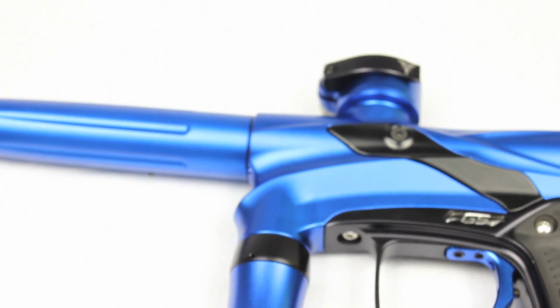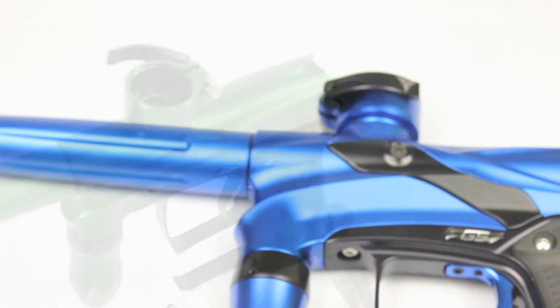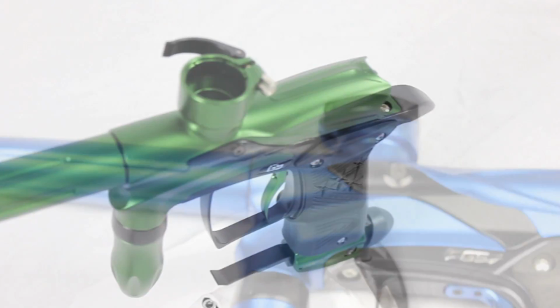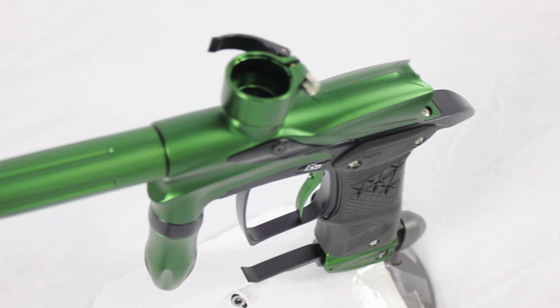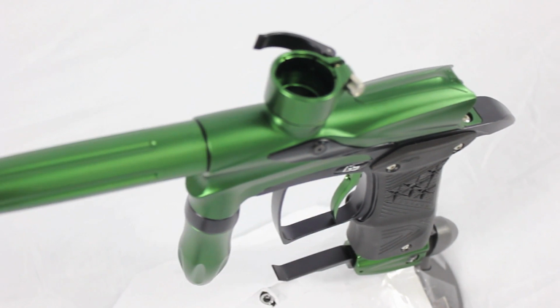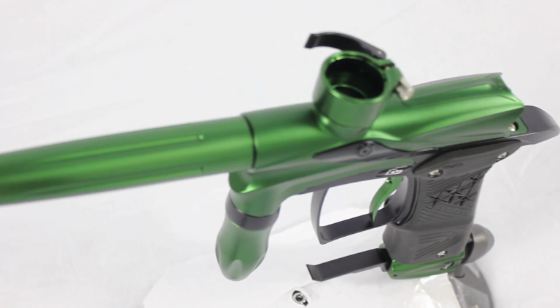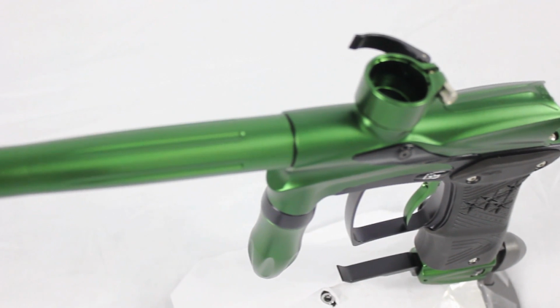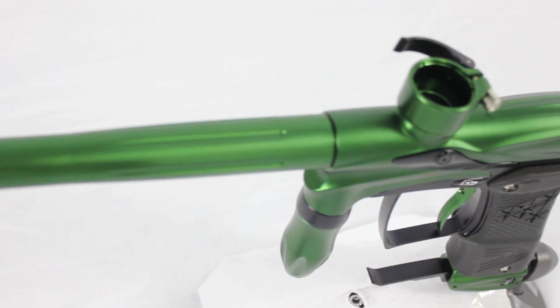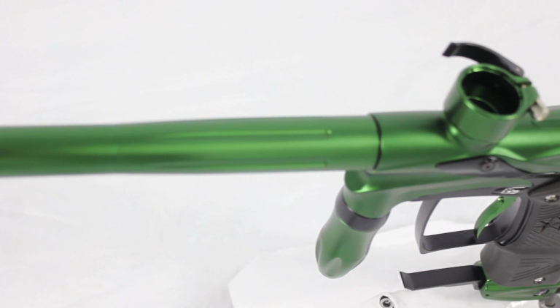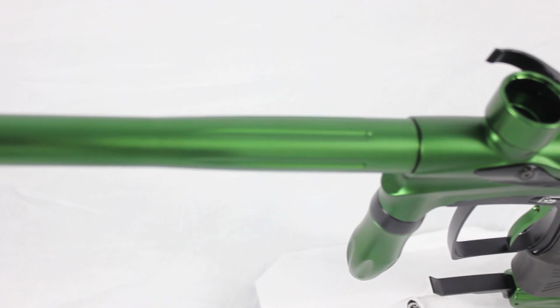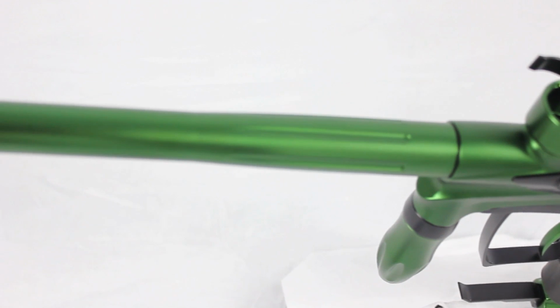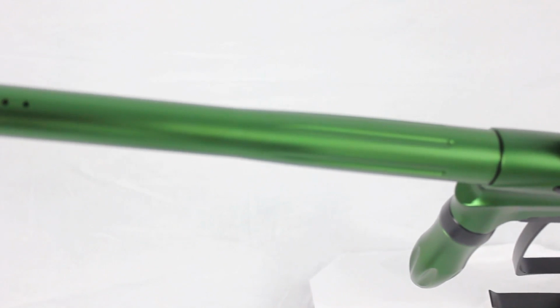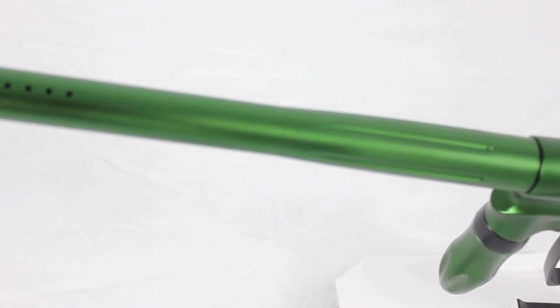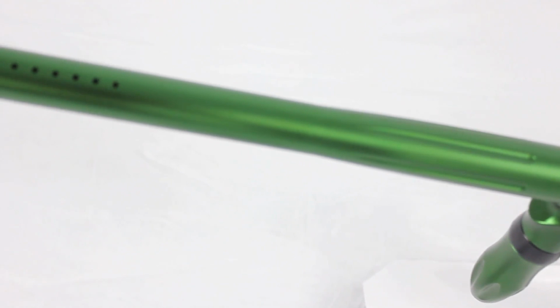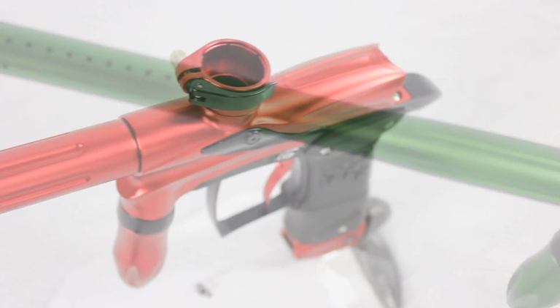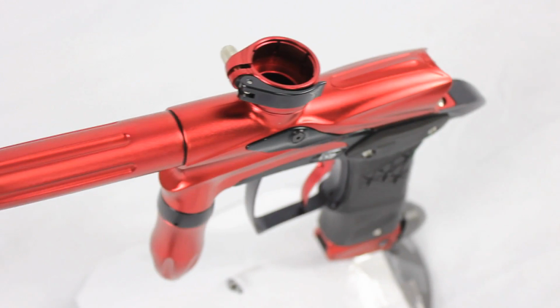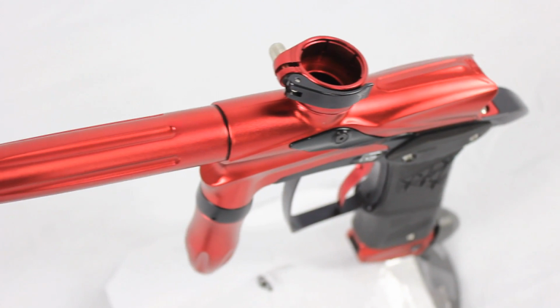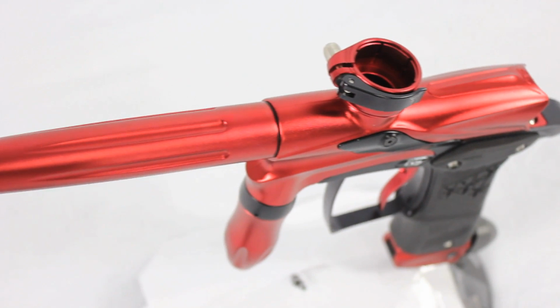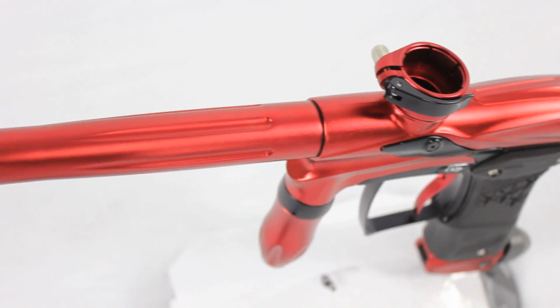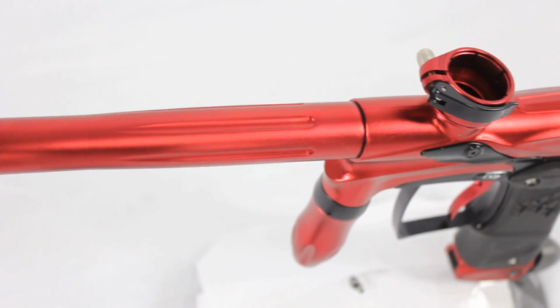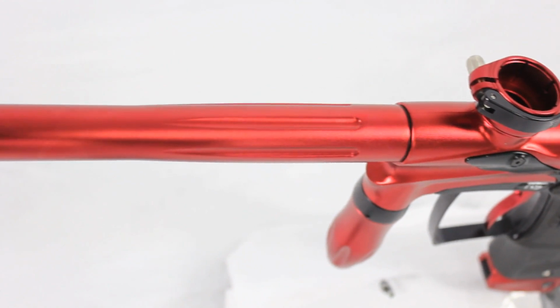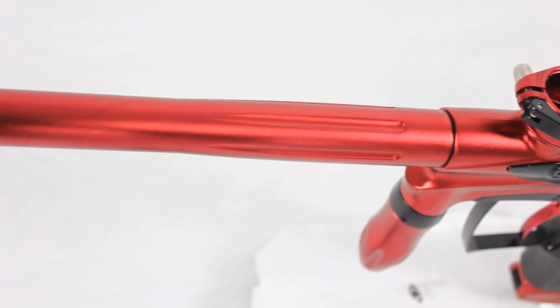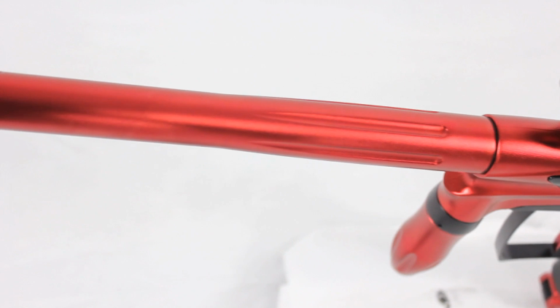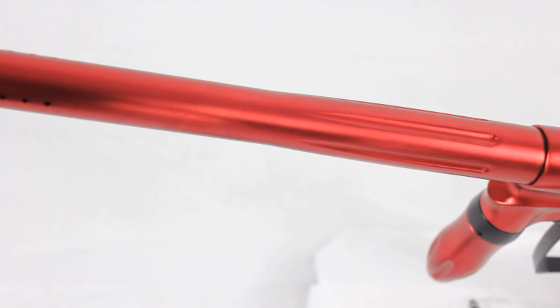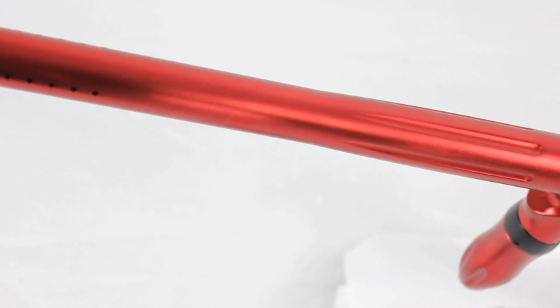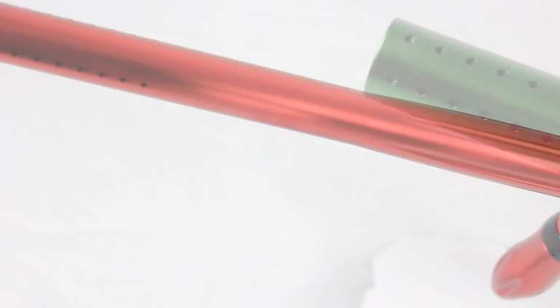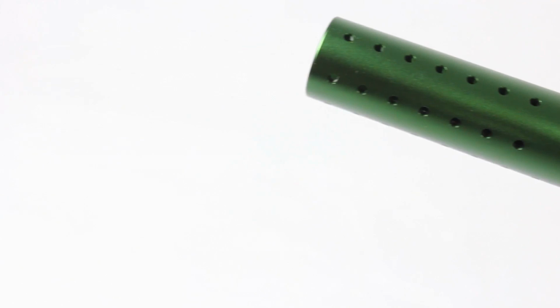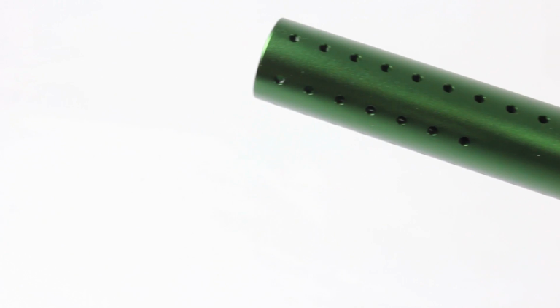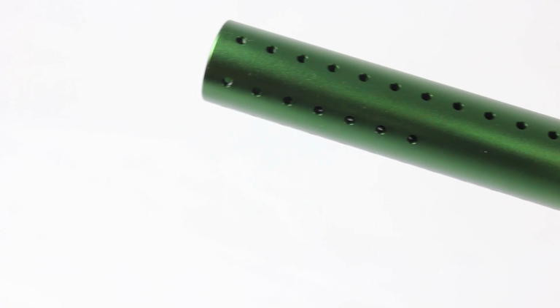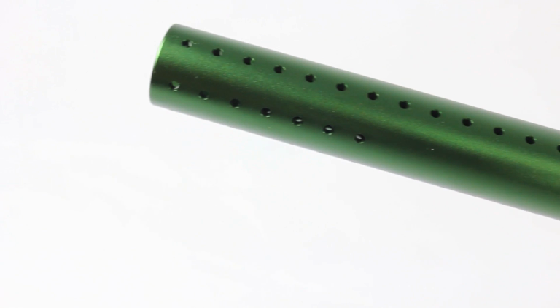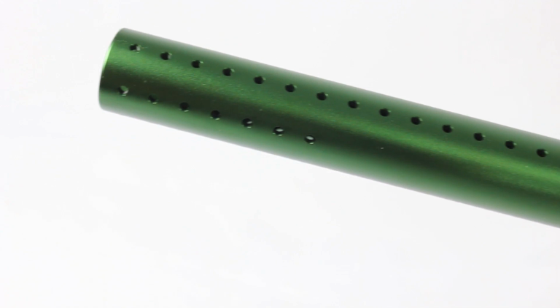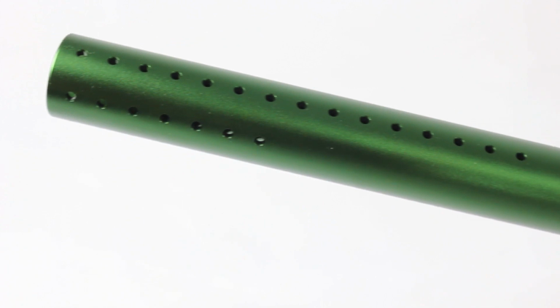The brake beam eyes are included and will prevent the gun from ever chopping paint. It's got a programmable board allowing you to change things like fire mode, rate of fire — all of that is completely programmable by the end user.